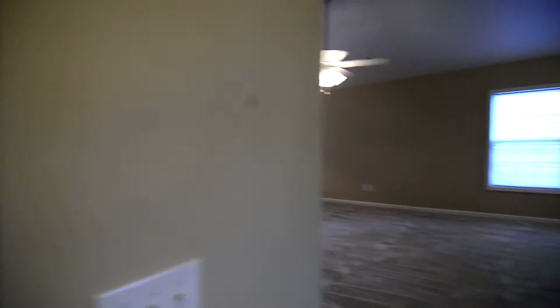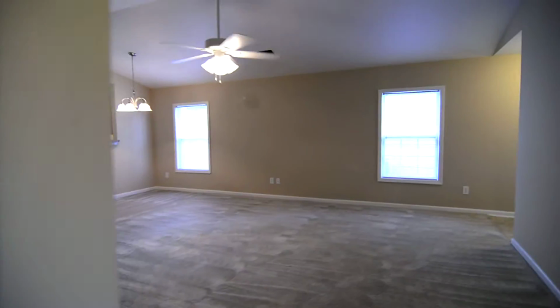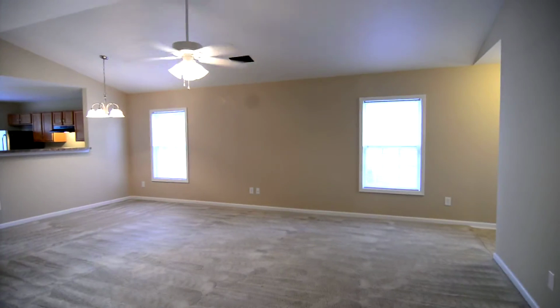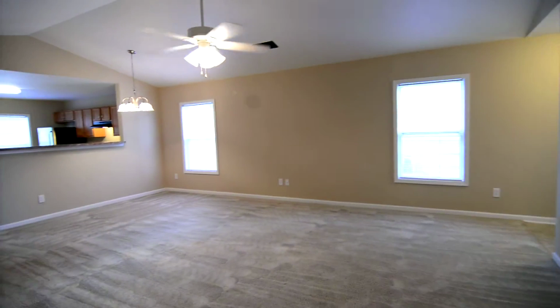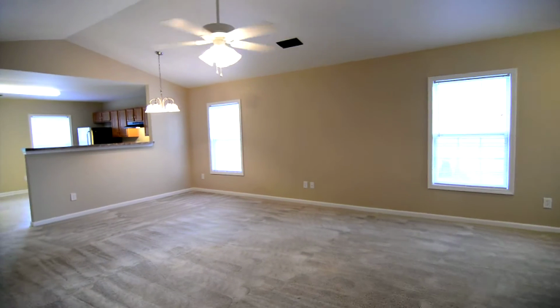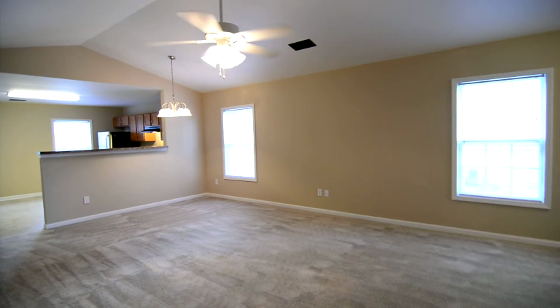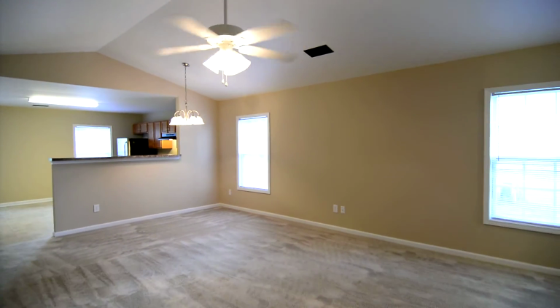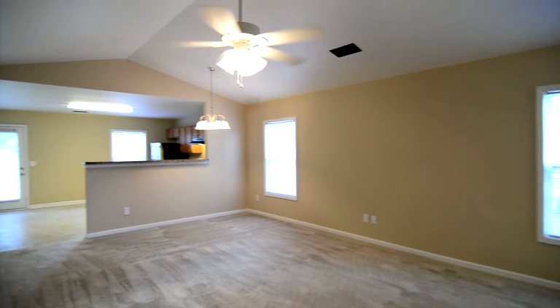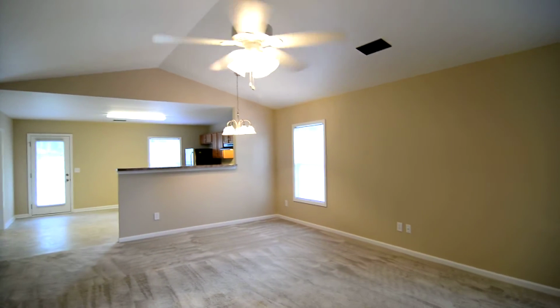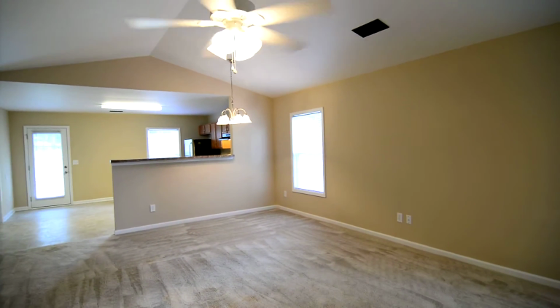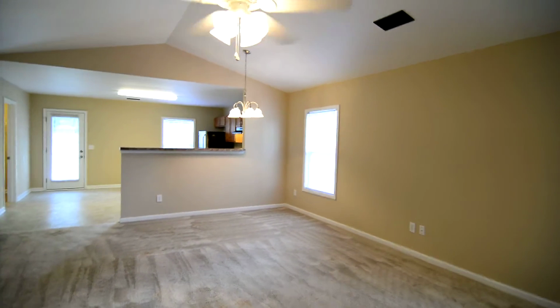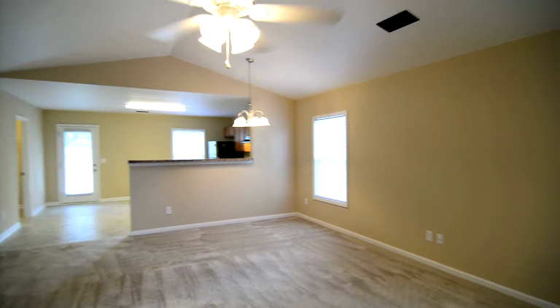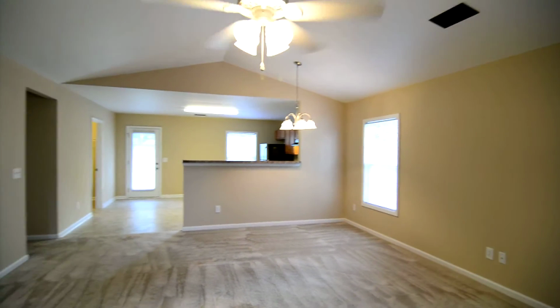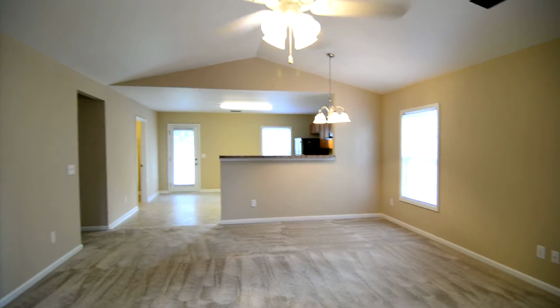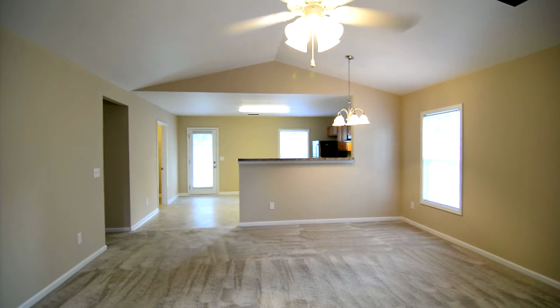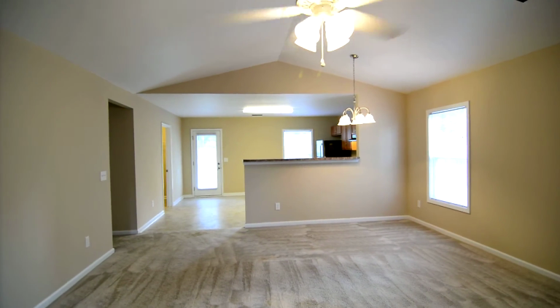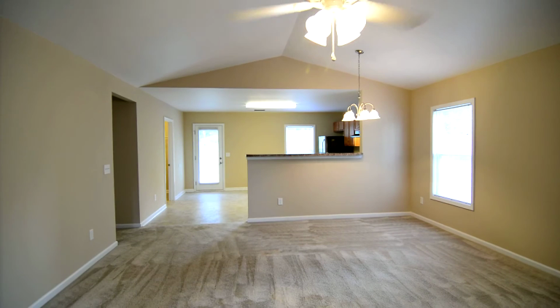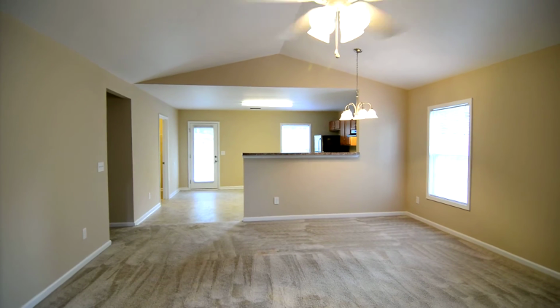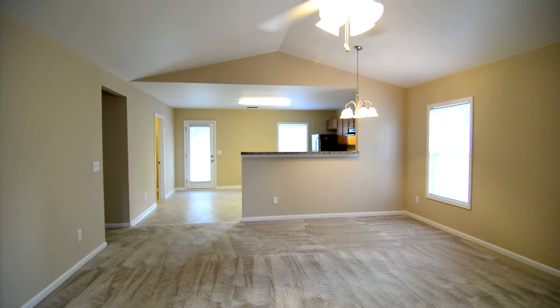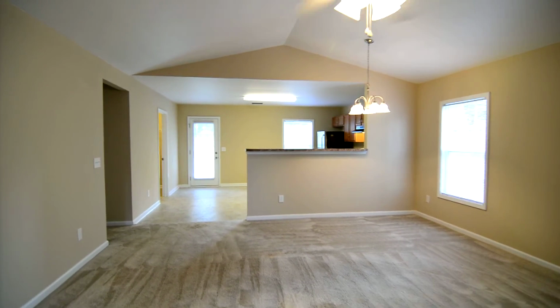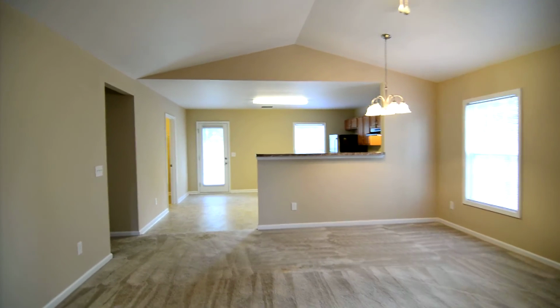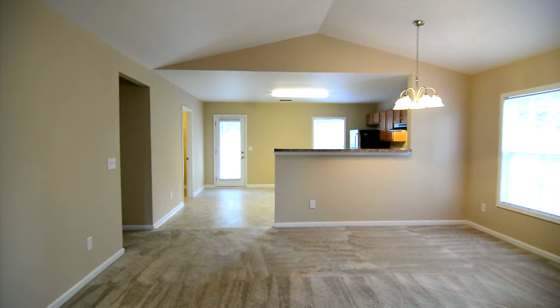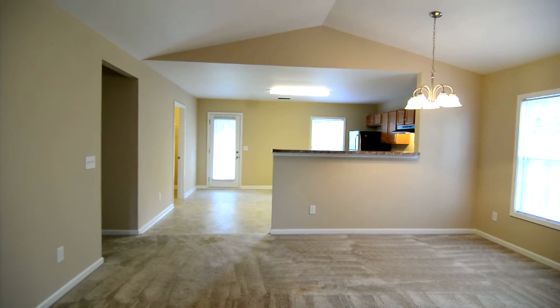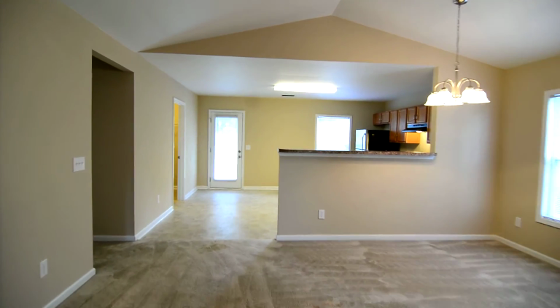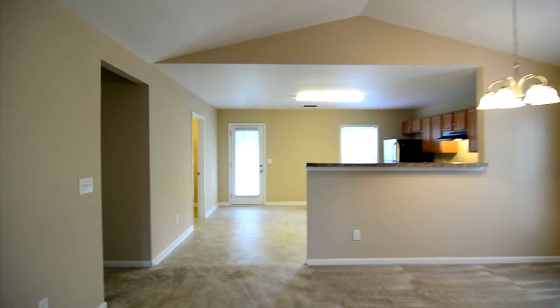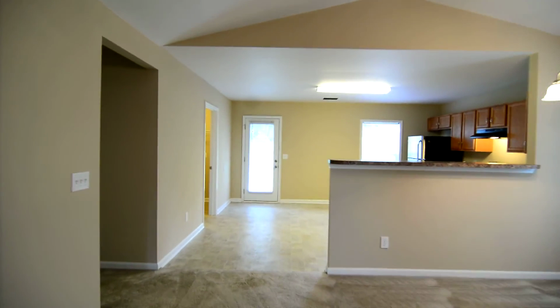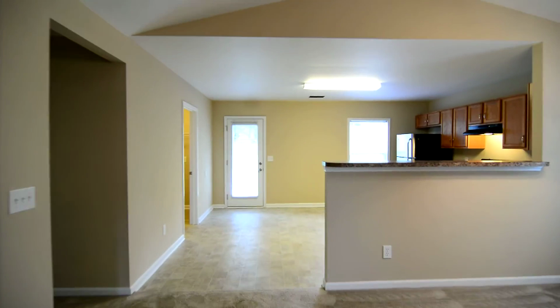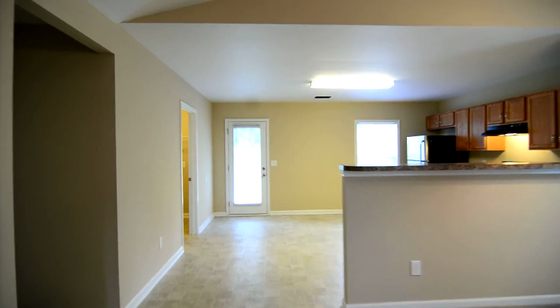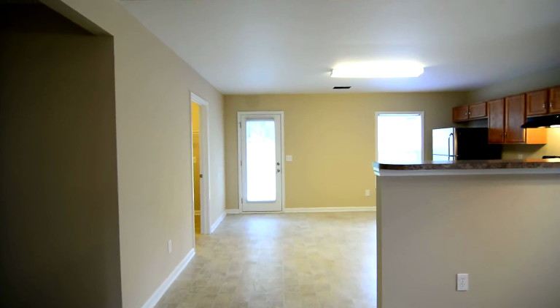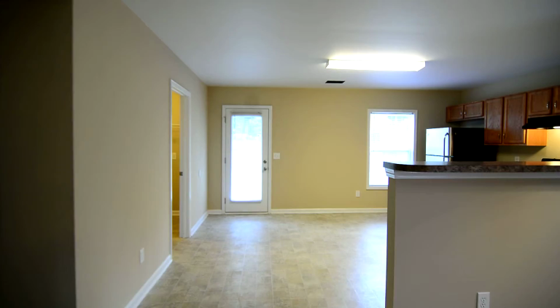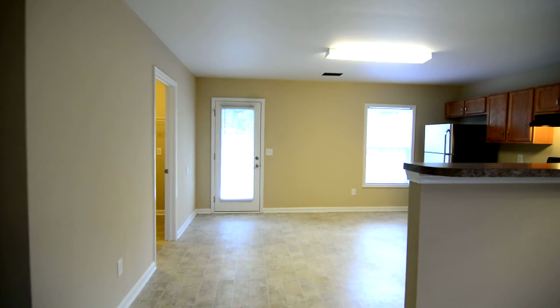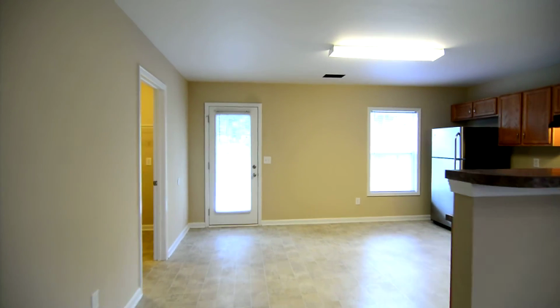That completes our tour of this home at 192 Nestle Court in Southeast Columbia. You can find out more information by visiting our website at turnerproperties.com or give us a call at 803-407-8522.